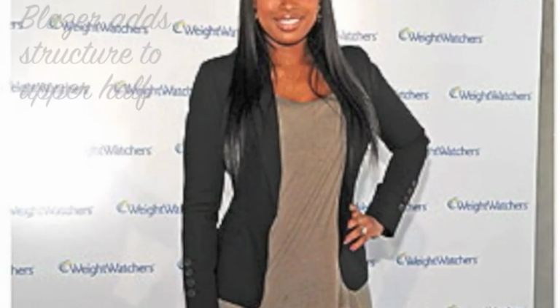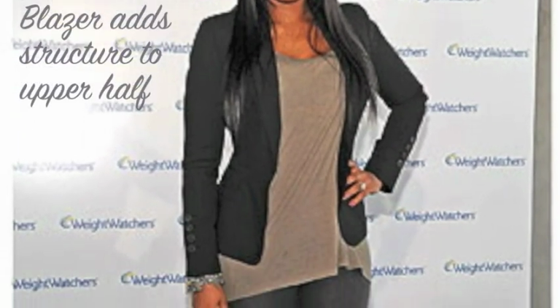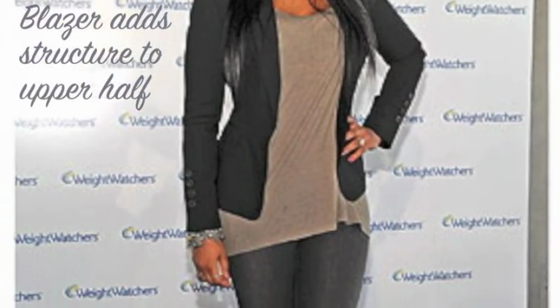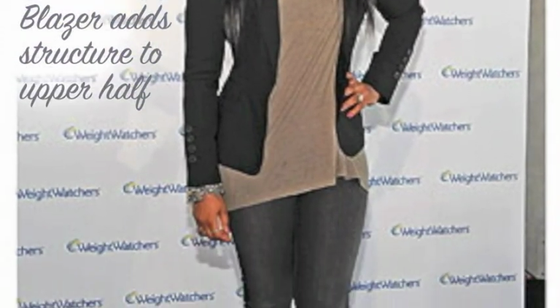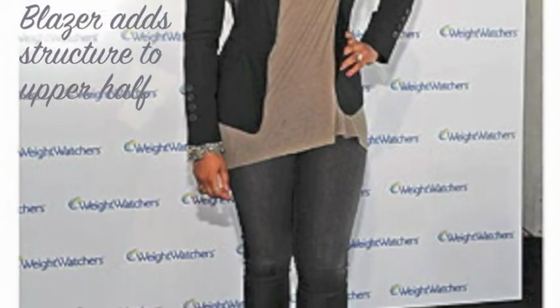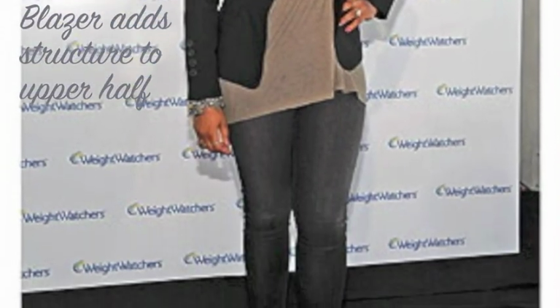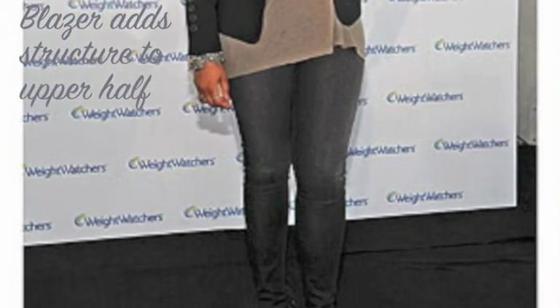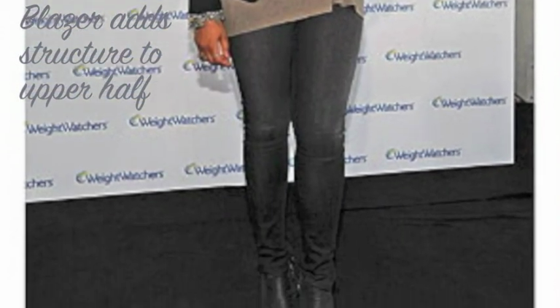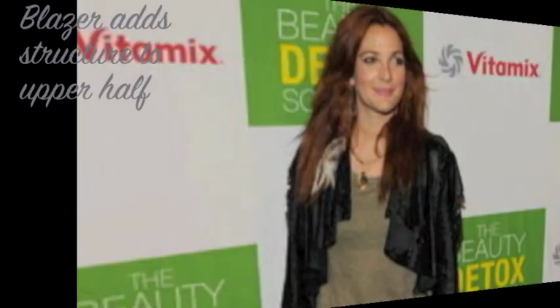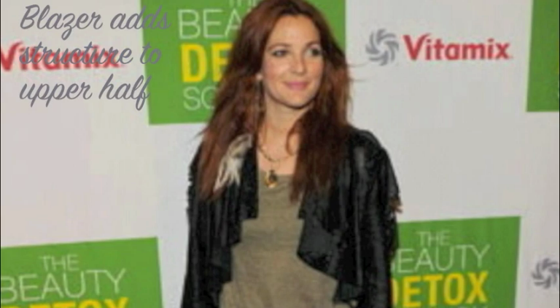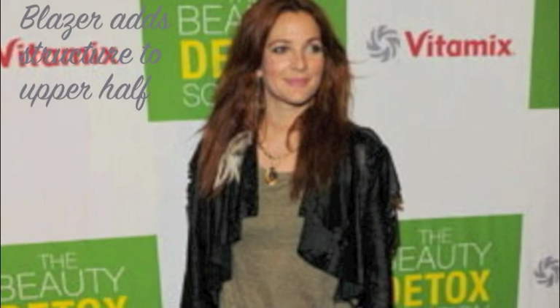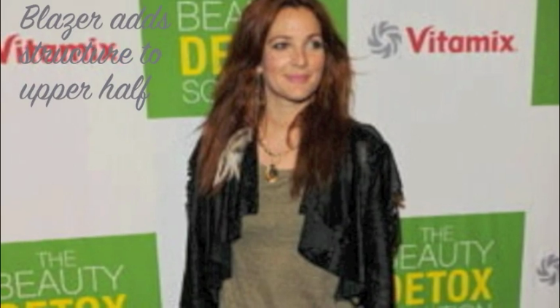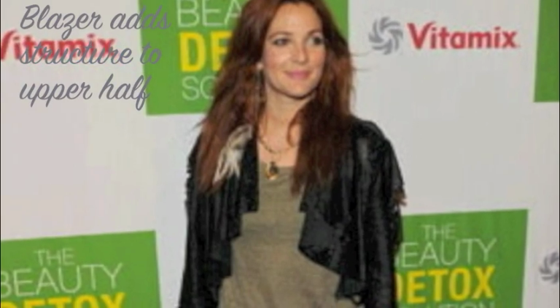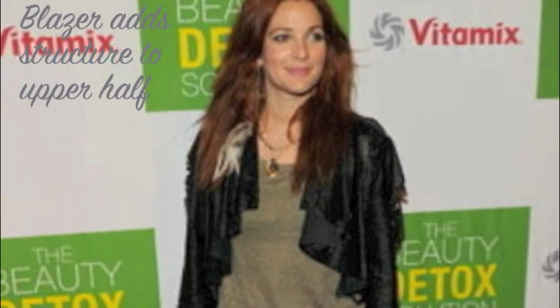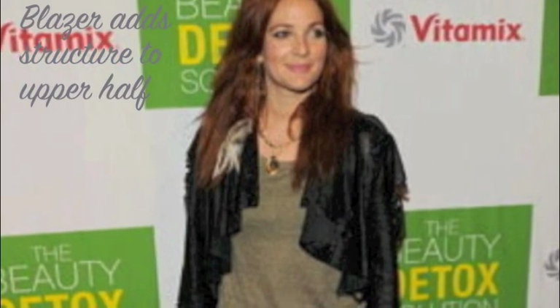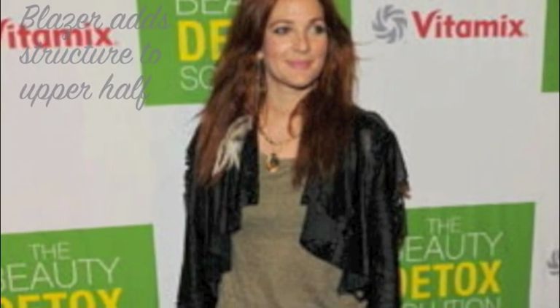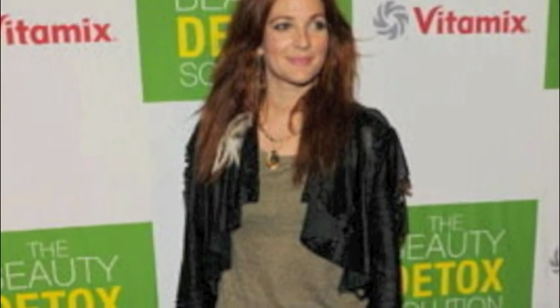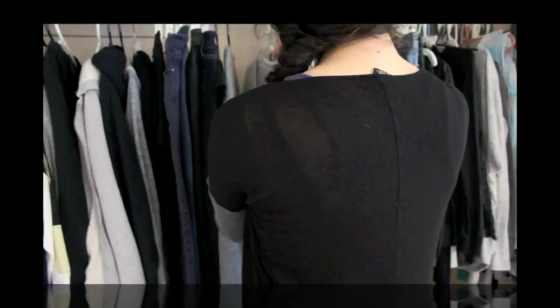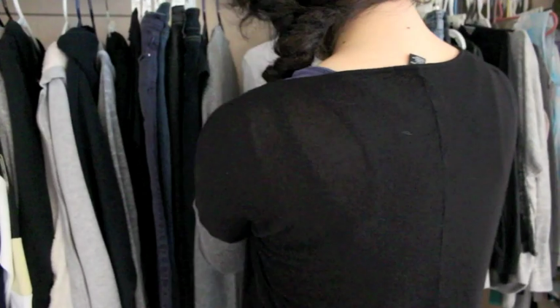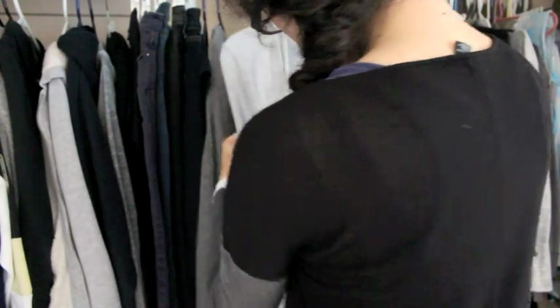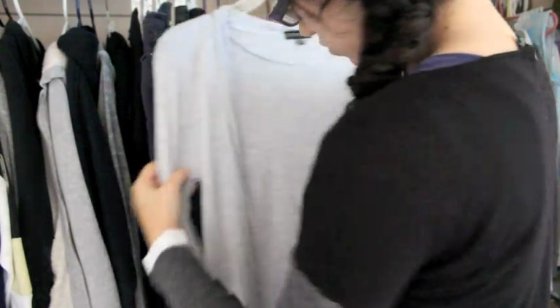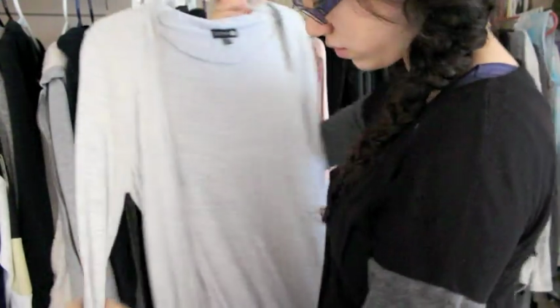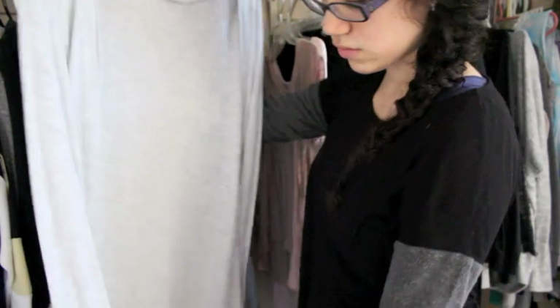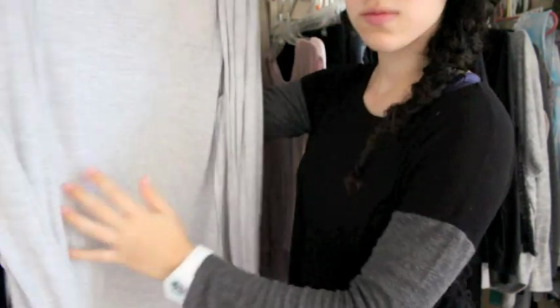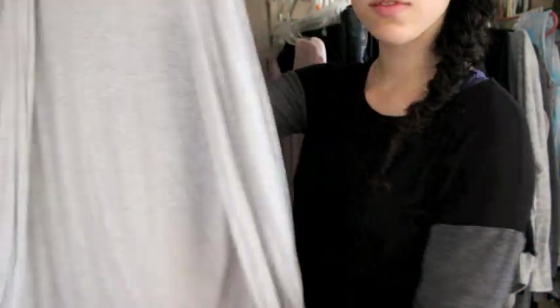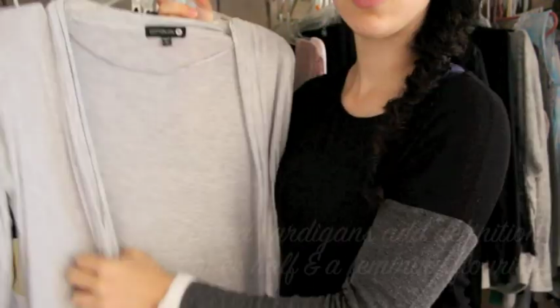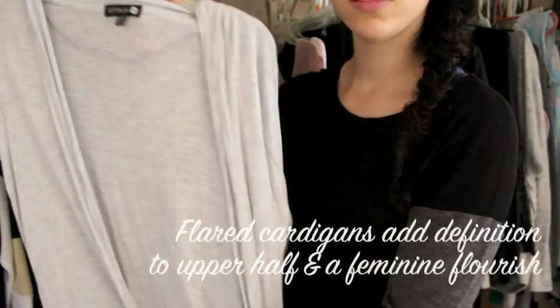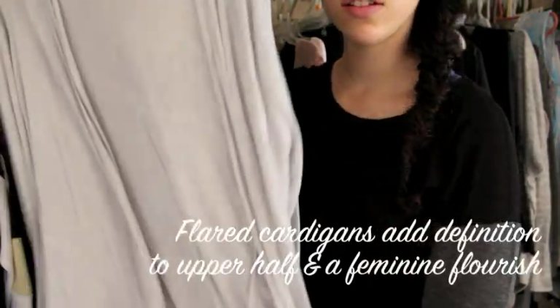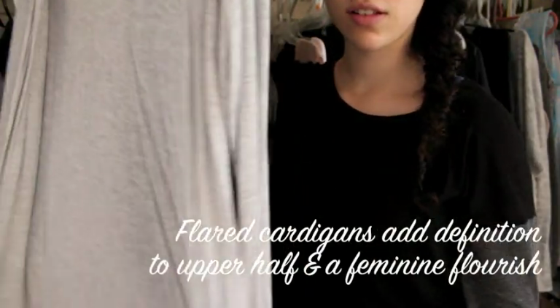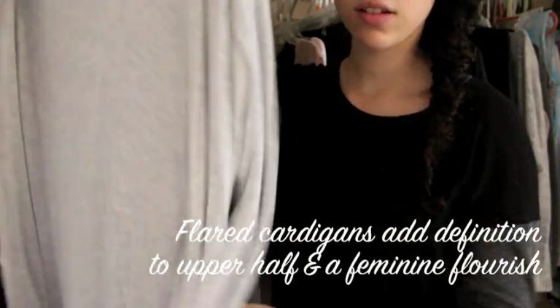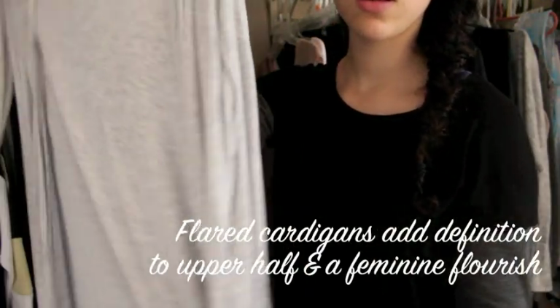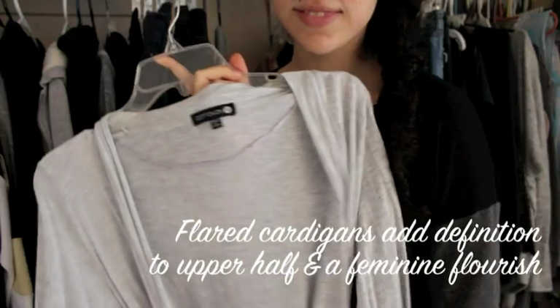The apple body shape is soft and round, so to add structure, wear a blazer. Long flared cardigans also add definition to your upper half and a feminine flourish to your outfit.